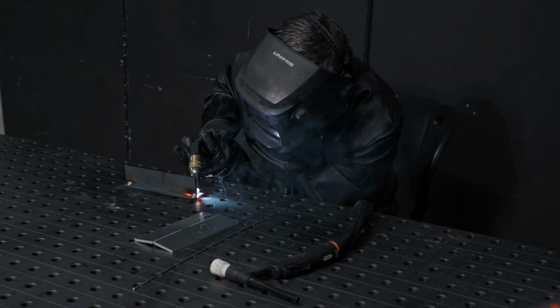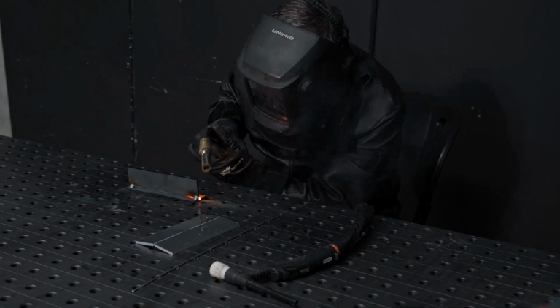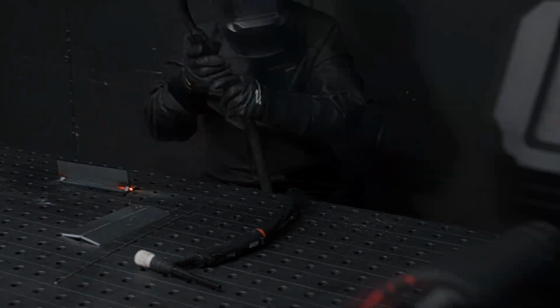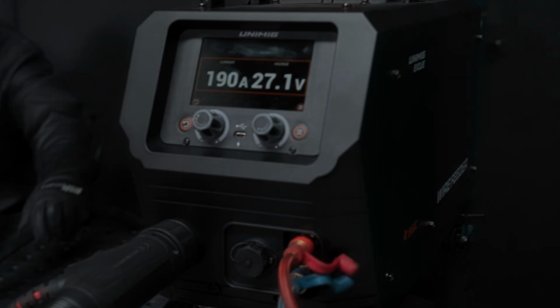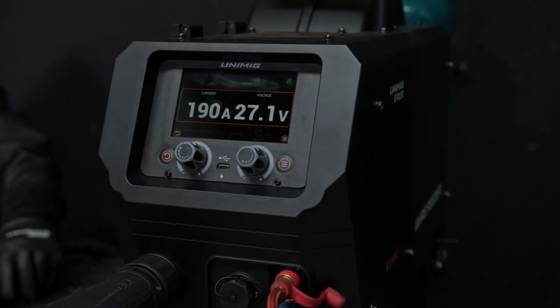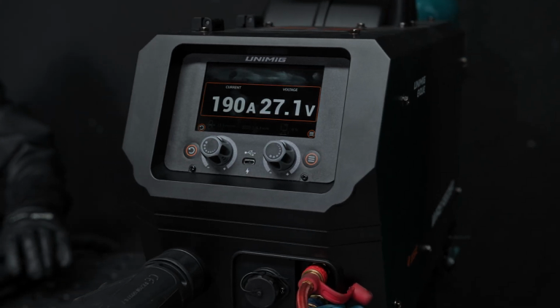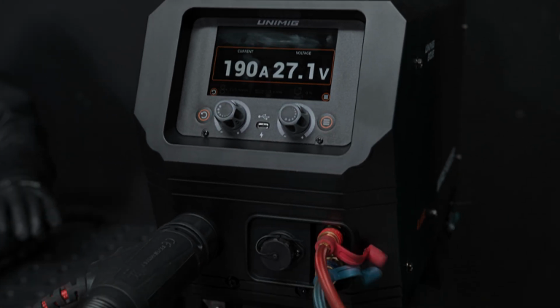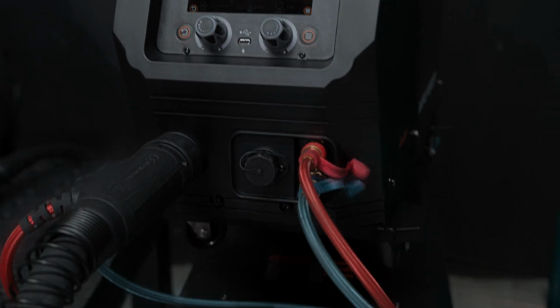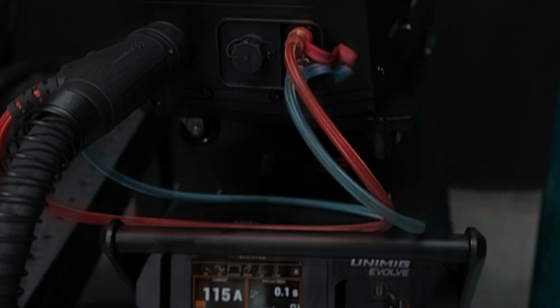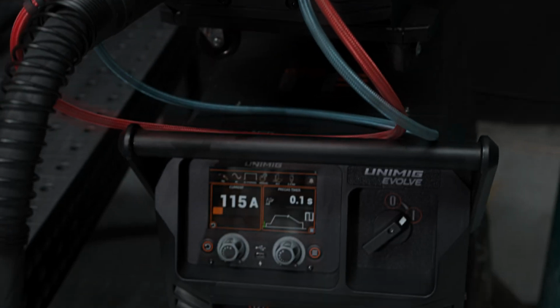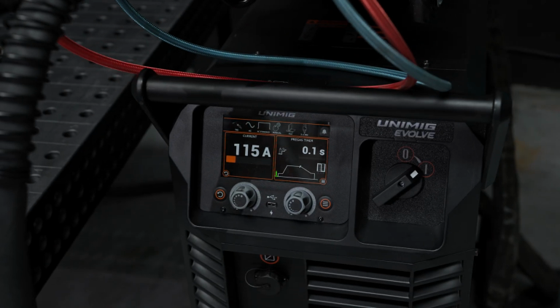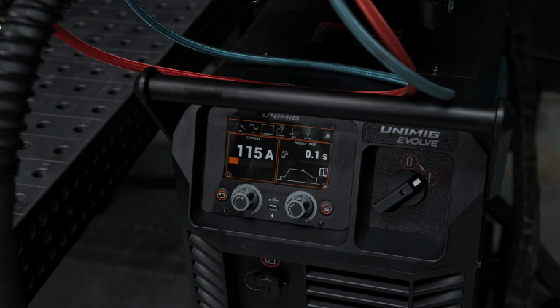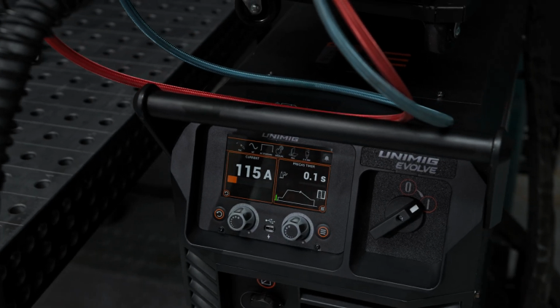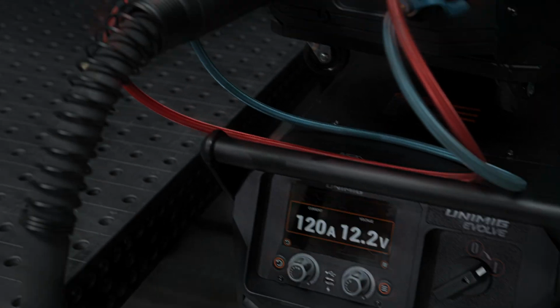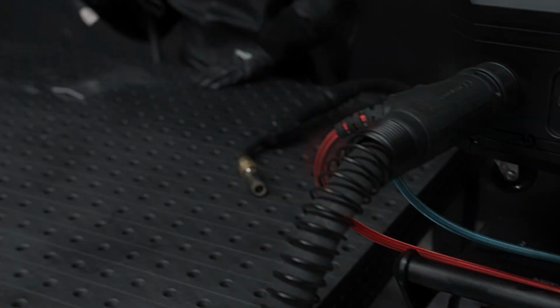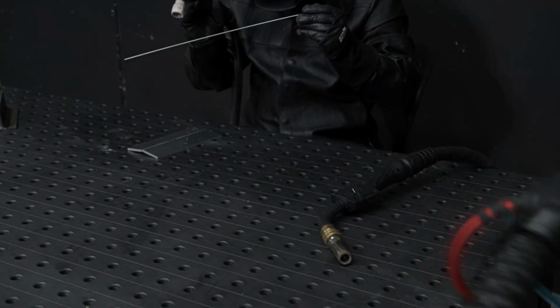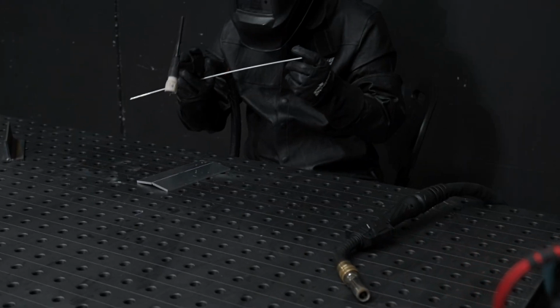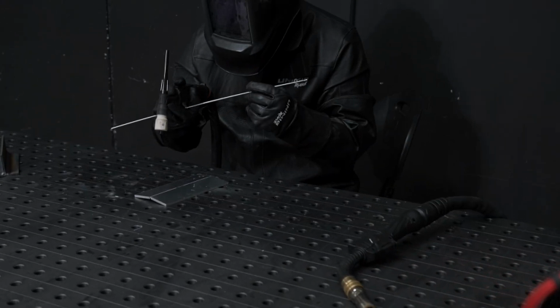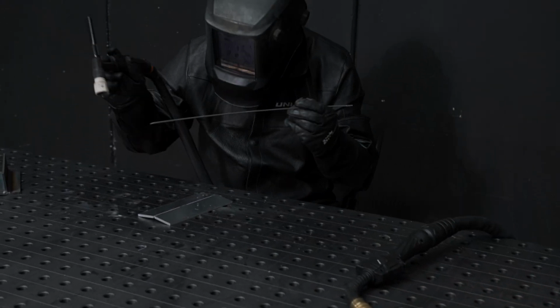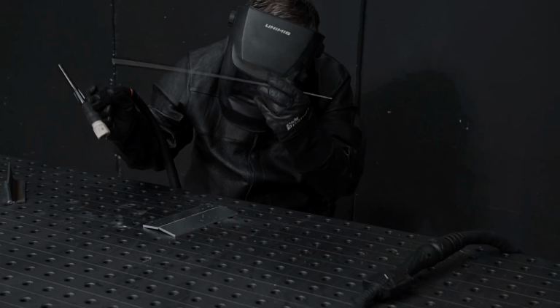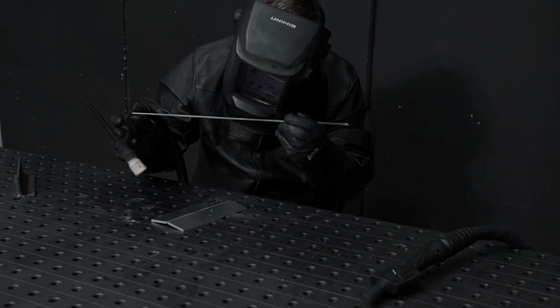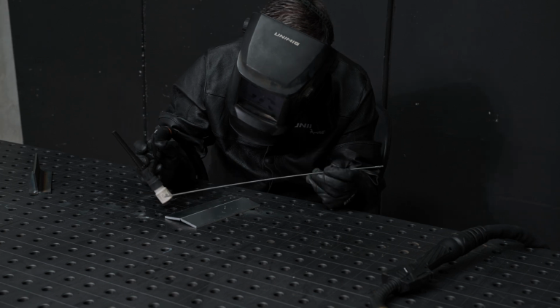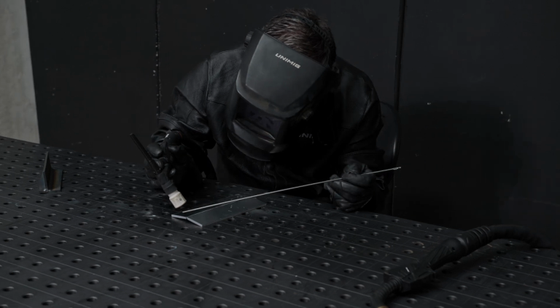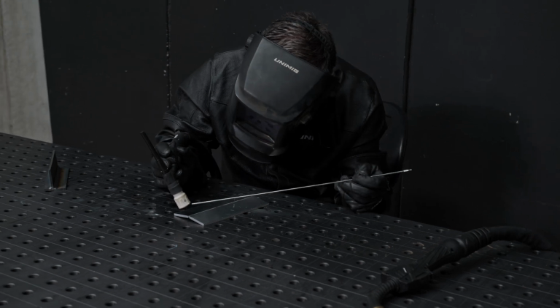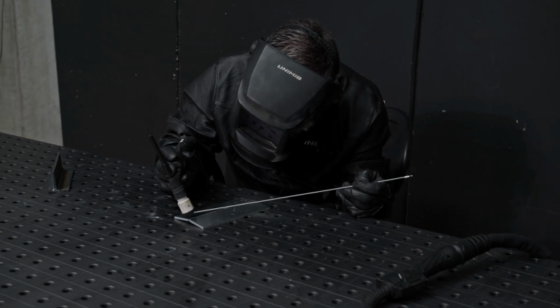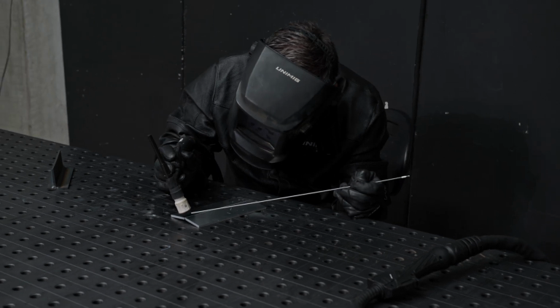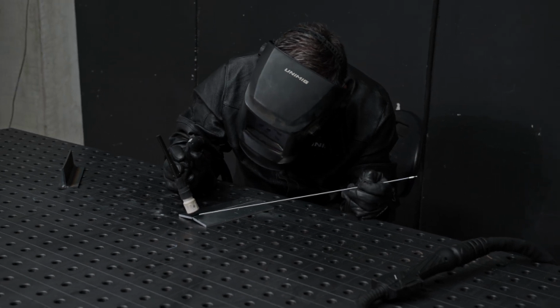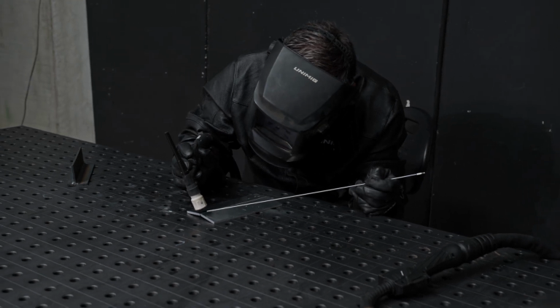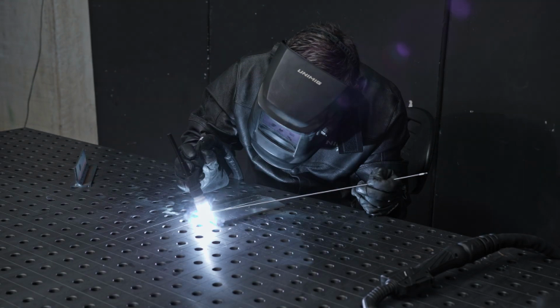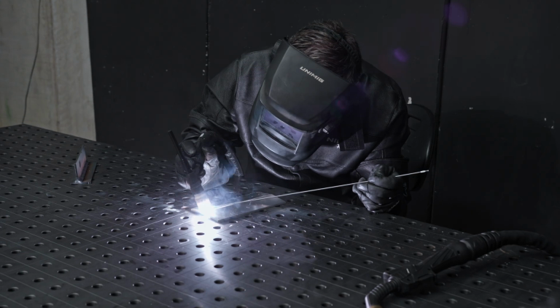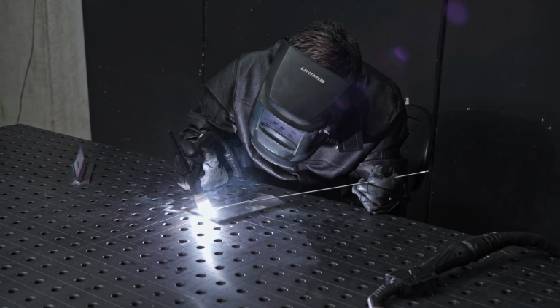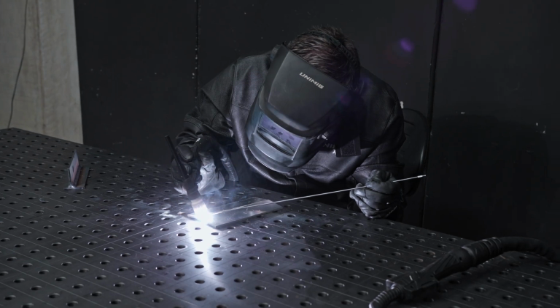Switching between weld modes is effortless with auto polarity switching. Simply press a trigger on your MIG or TIG torch, and the machine will automatically adjust modes and polarities.